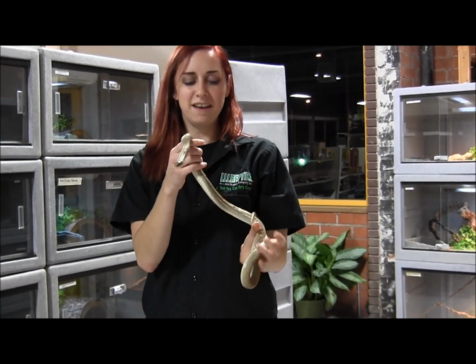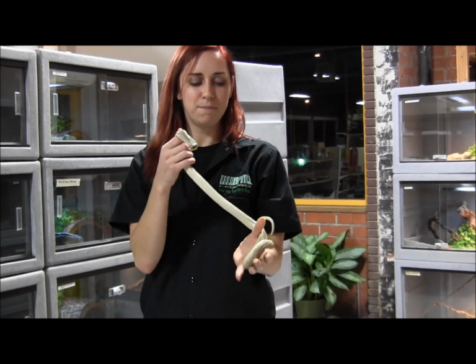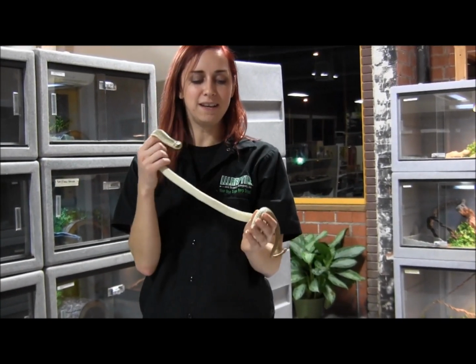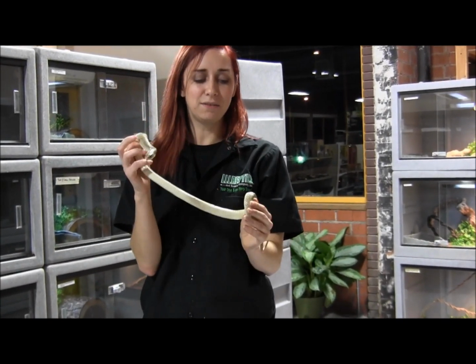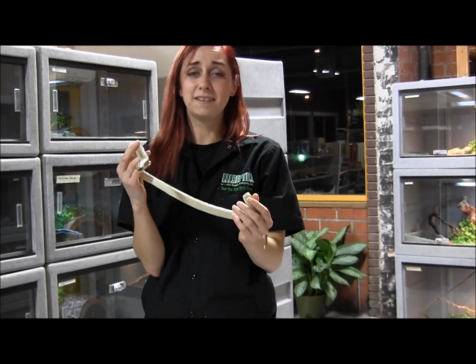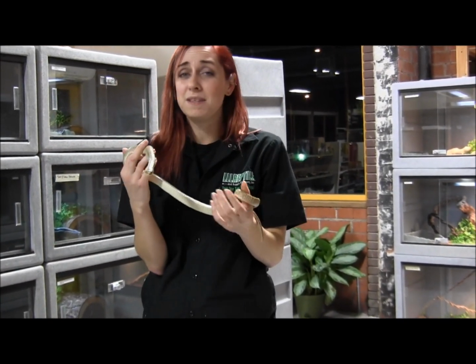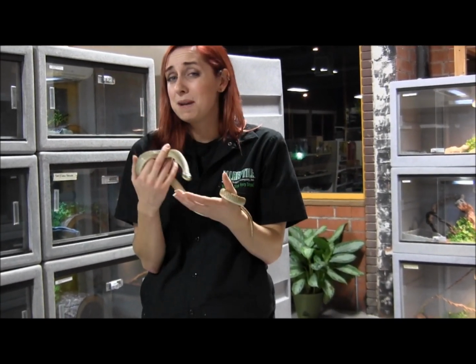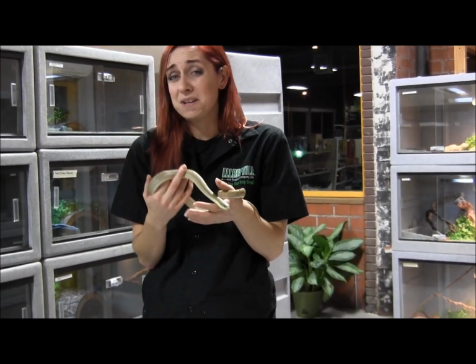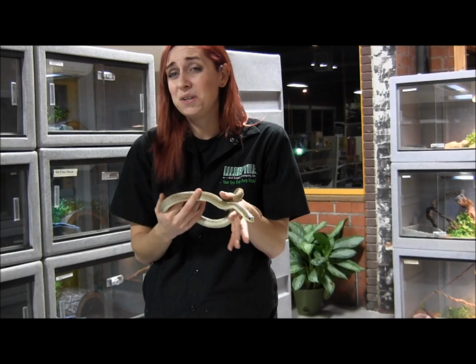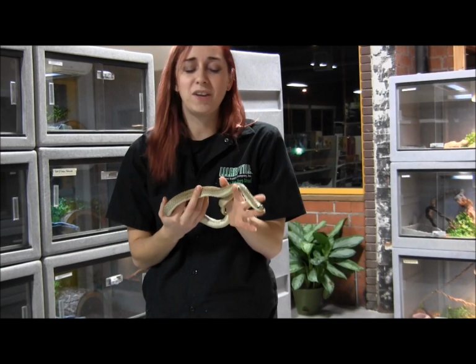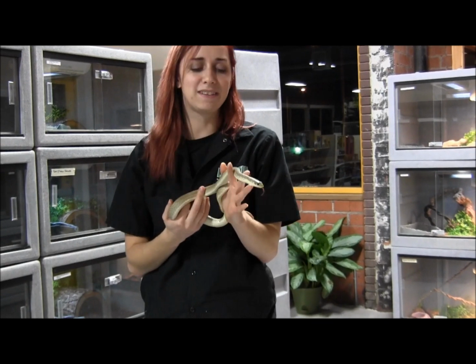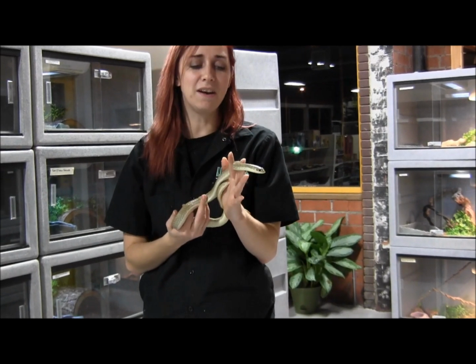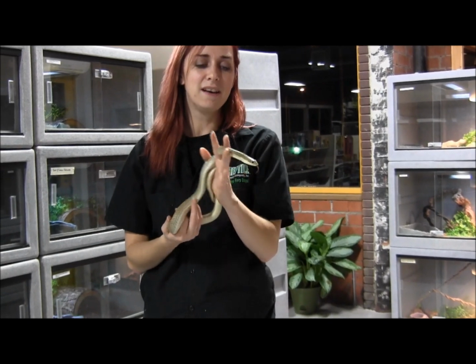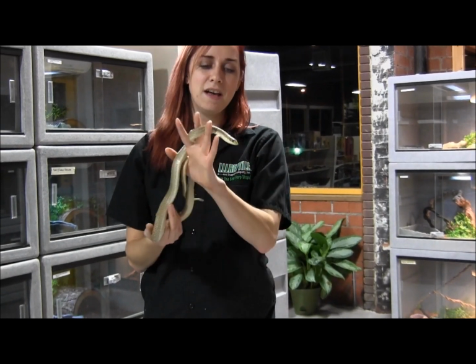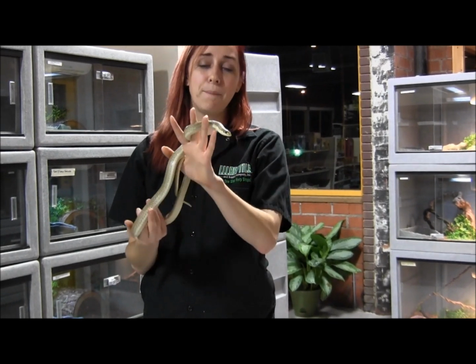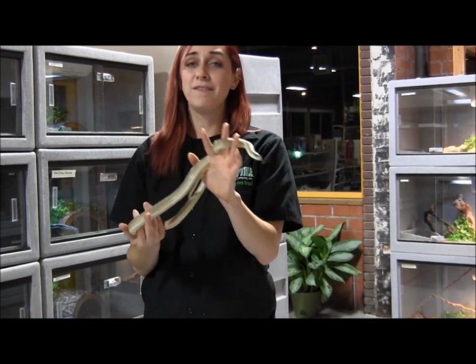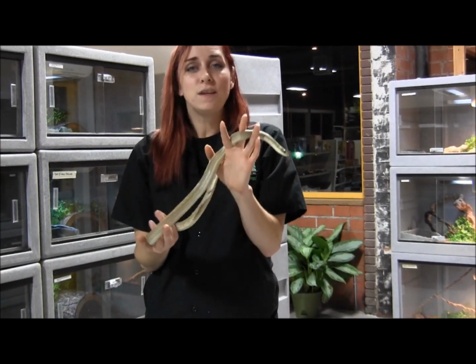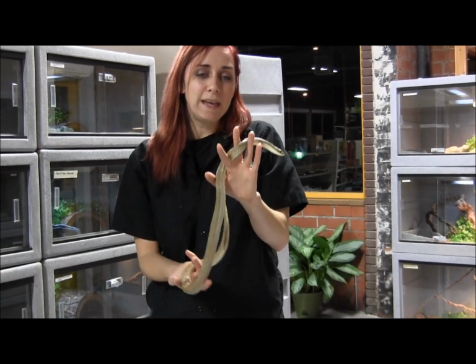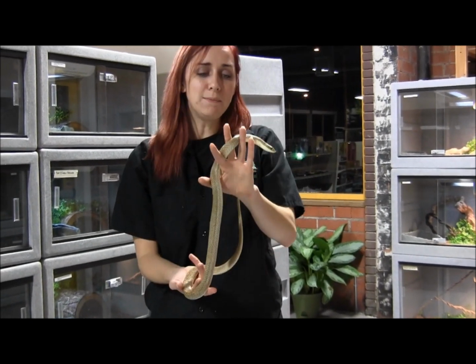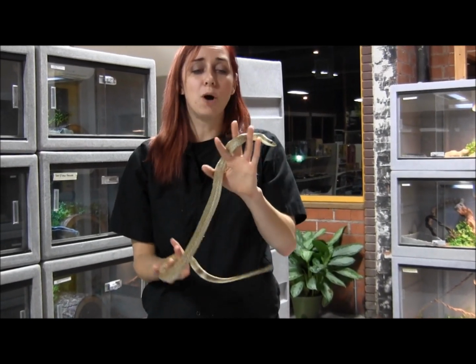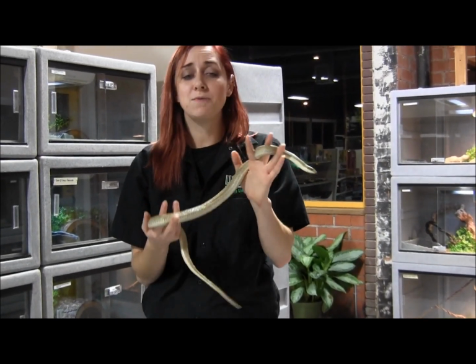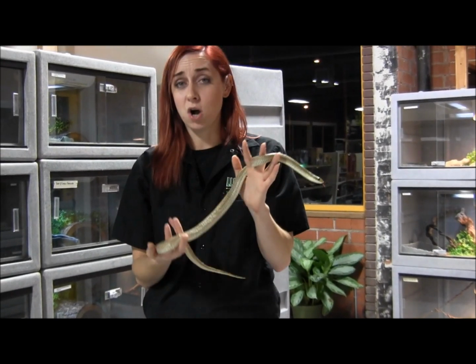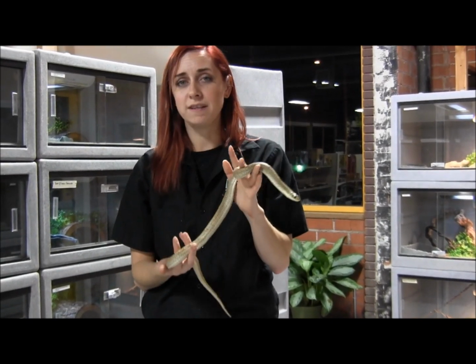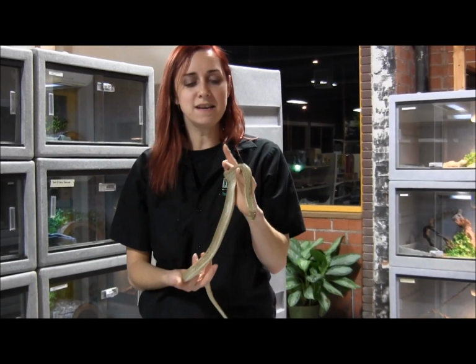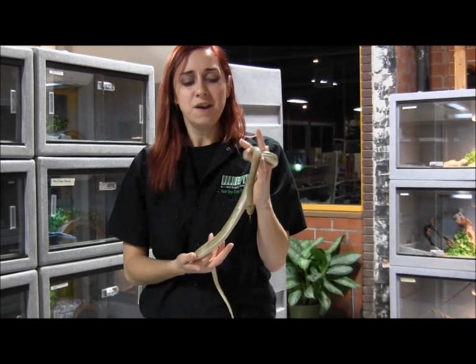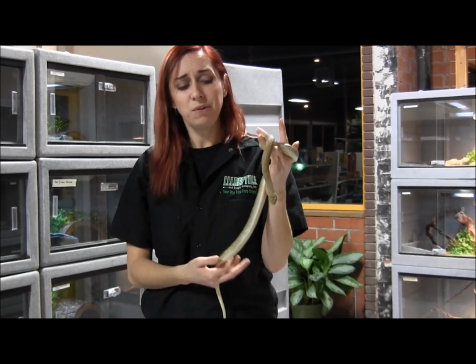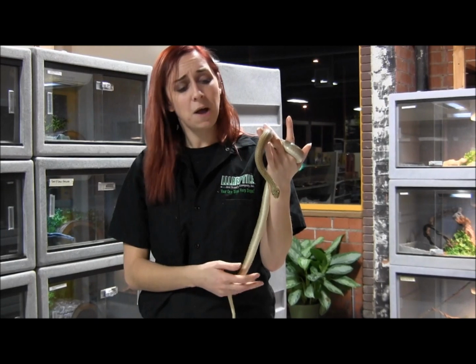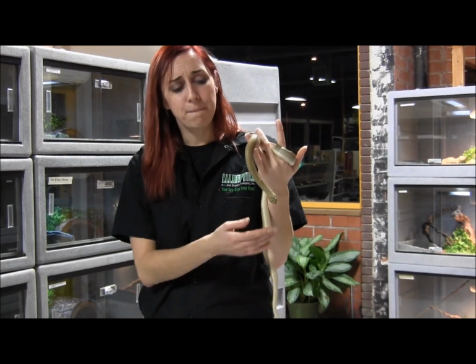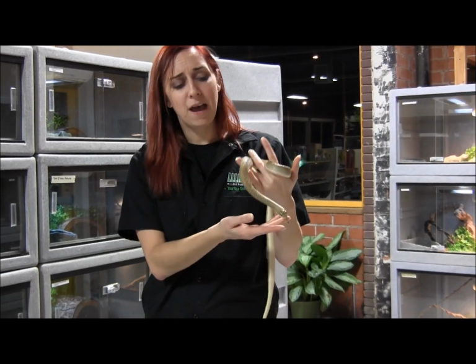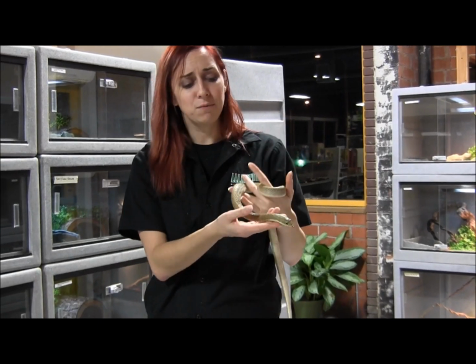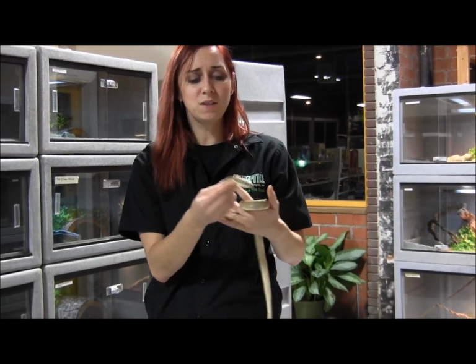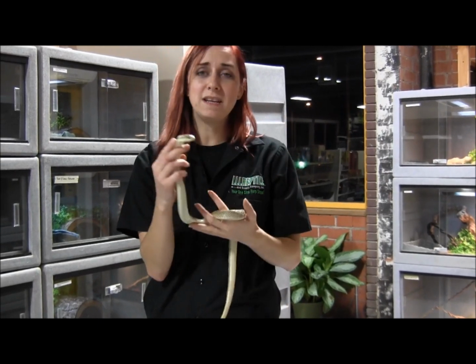Their biggest threat is going to be that they might musk on you if they get scared, but if you handle them calmly and confidently, they're really not that bad. They're really sweet.